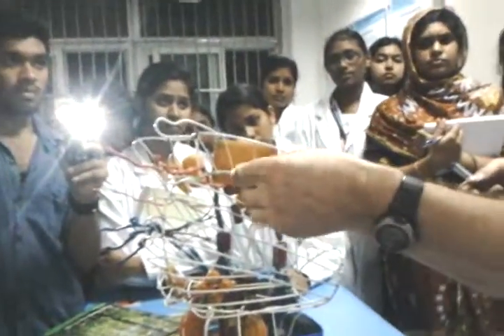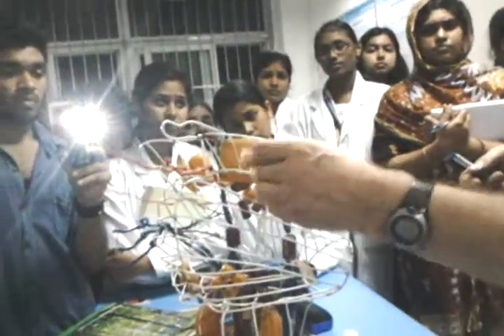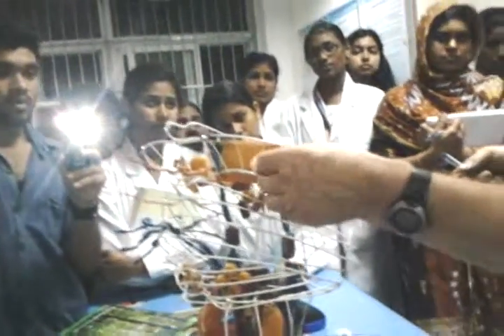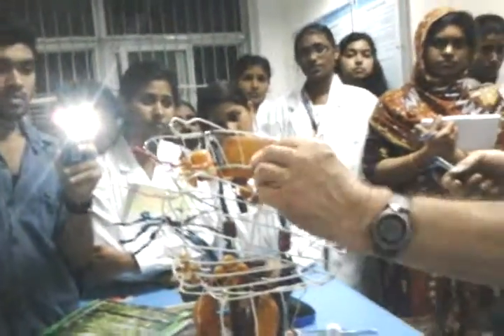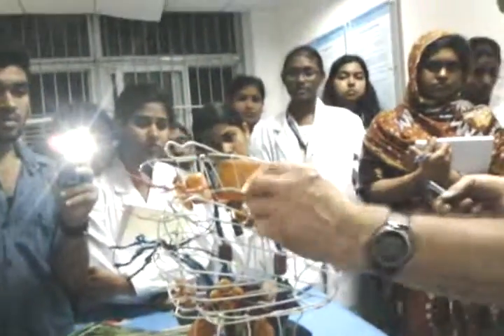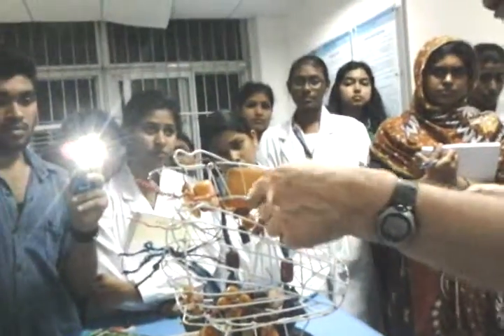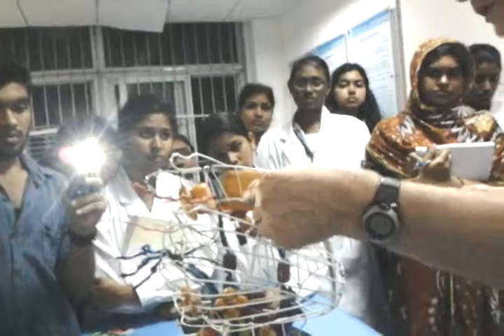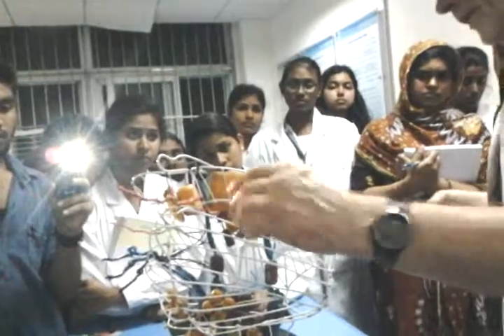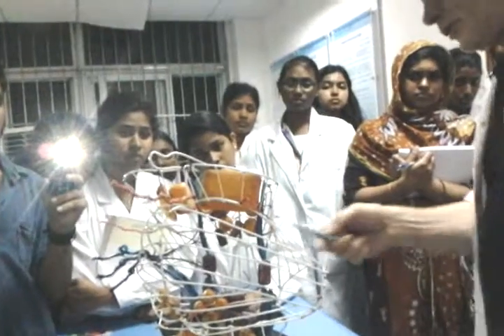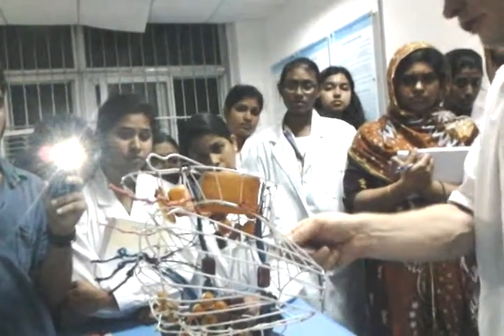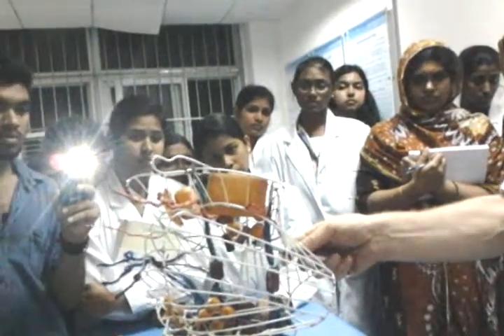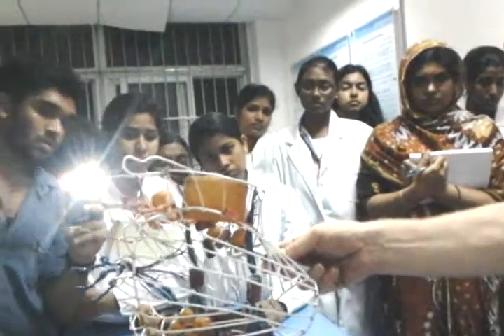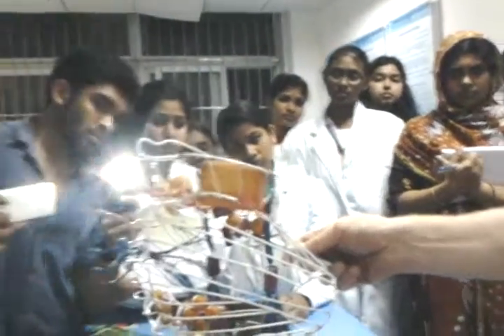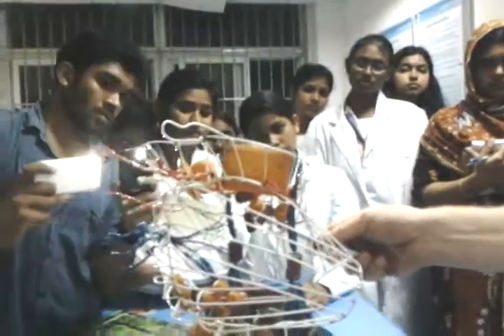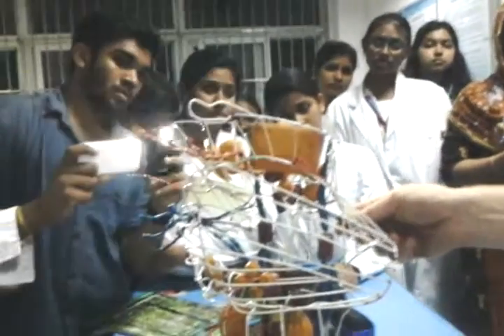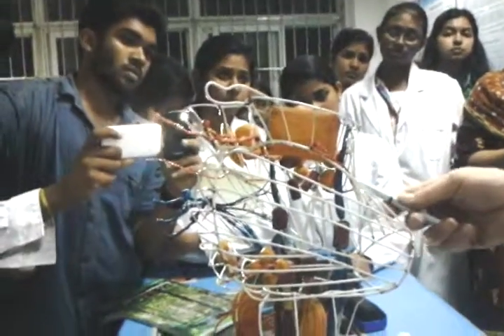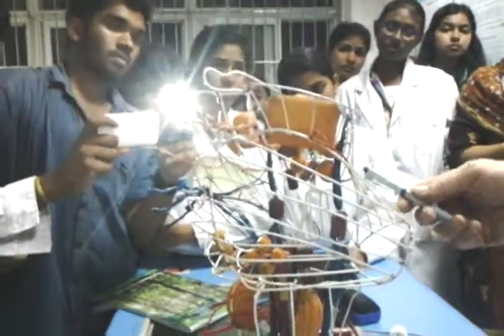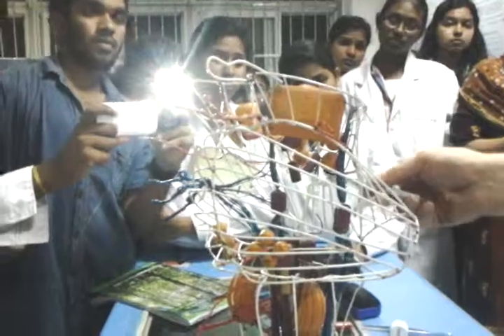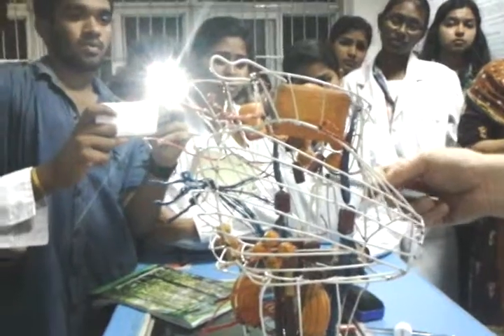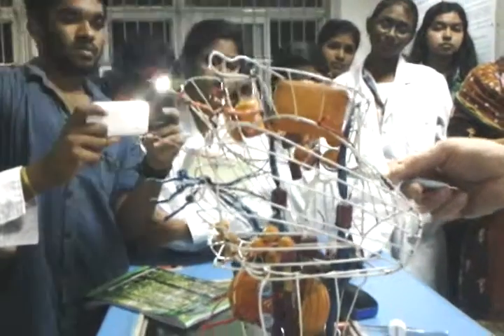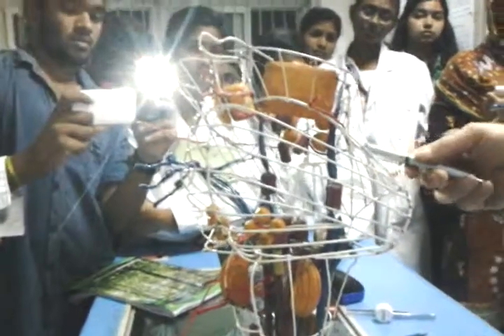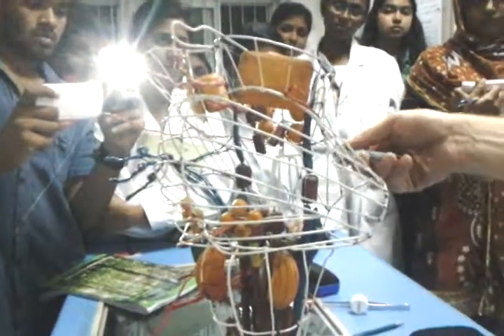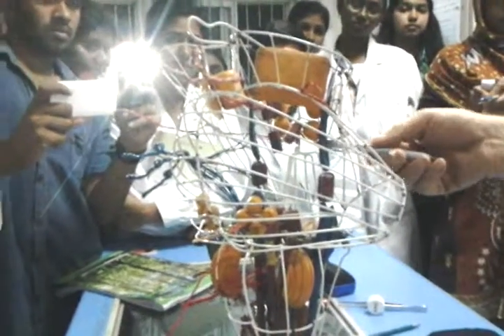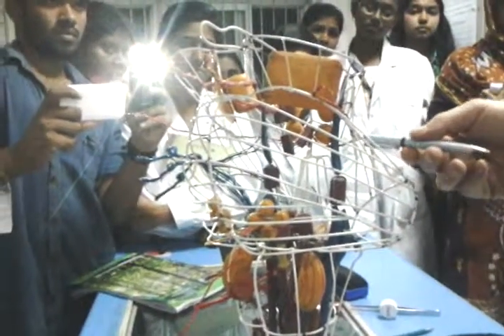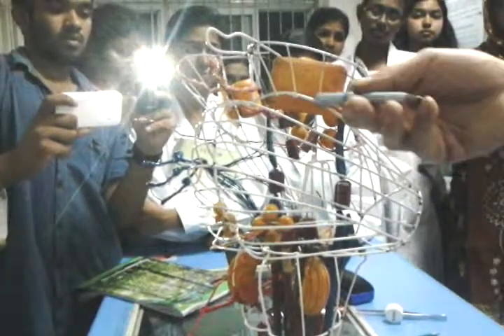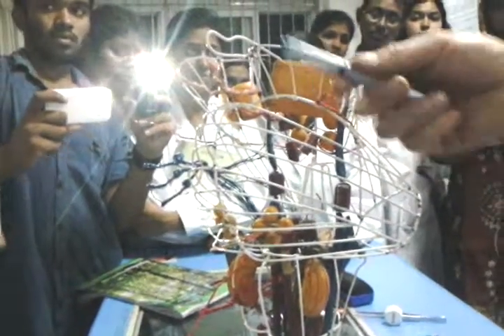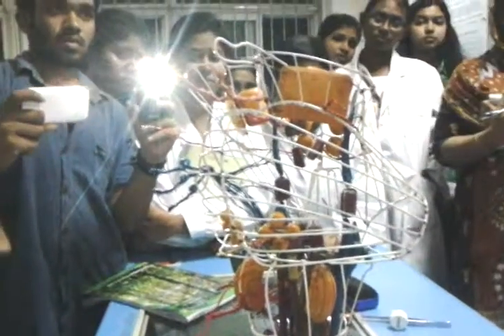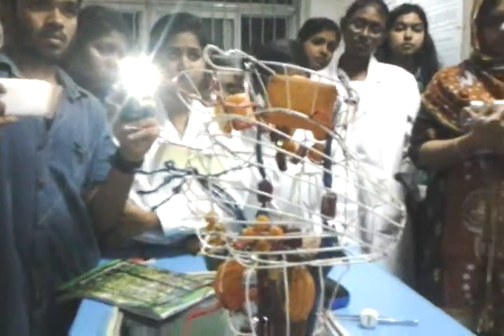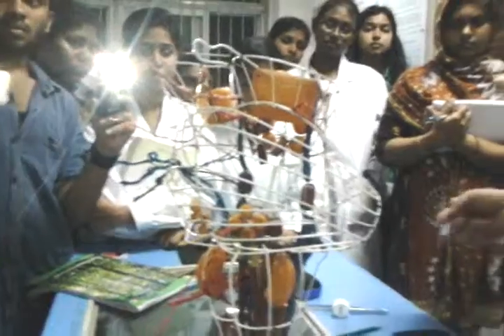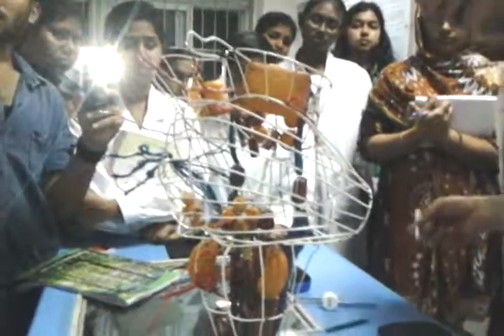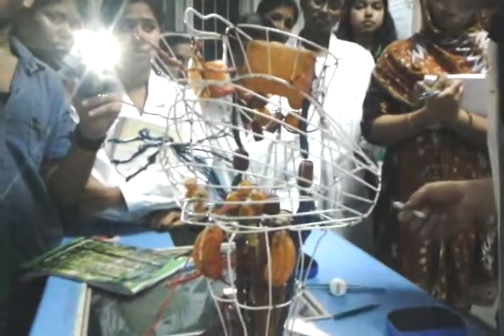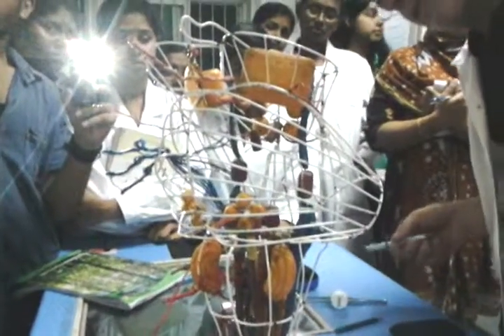The superior oblique is one of the ocular muscles. A unique anatomical feature of CN 4 is that it emerges from the dorsal part of the midbrain and comes right around the side before supplying the superior oblique muscle.